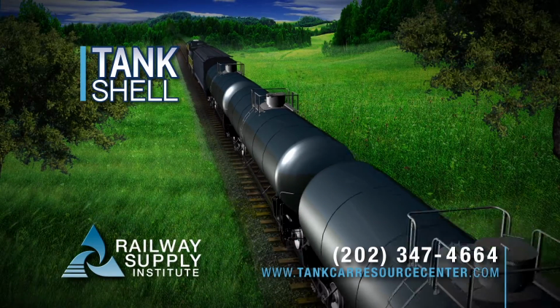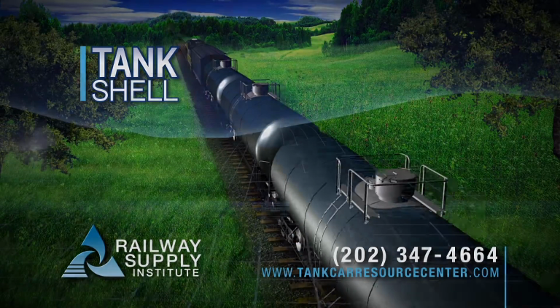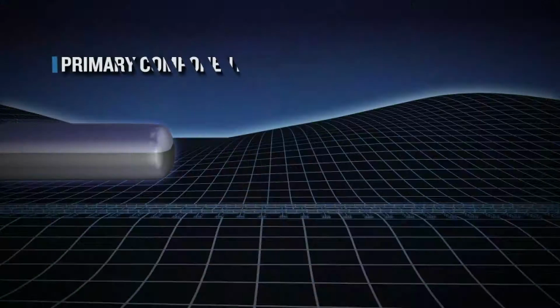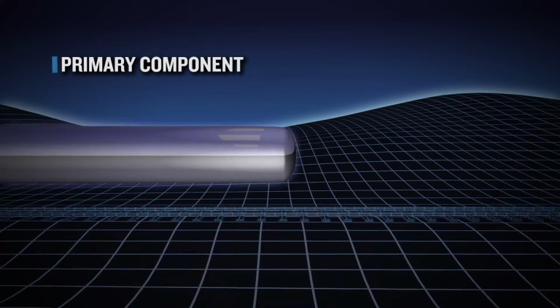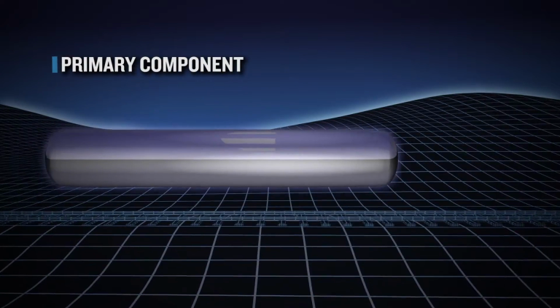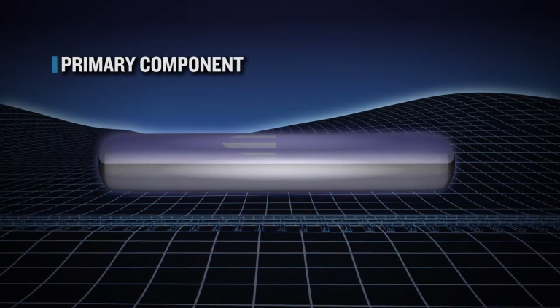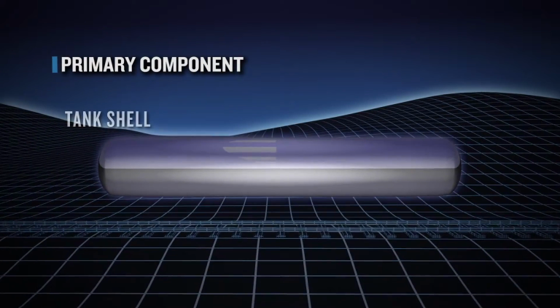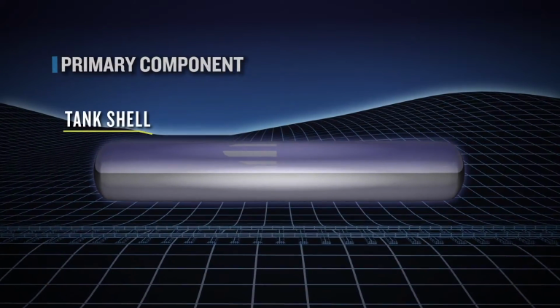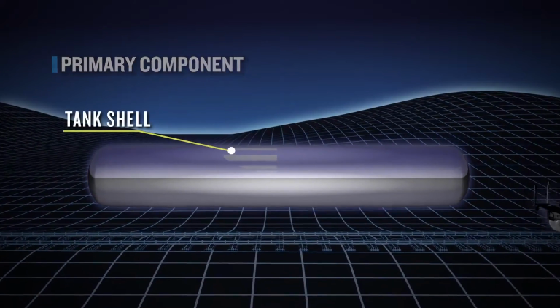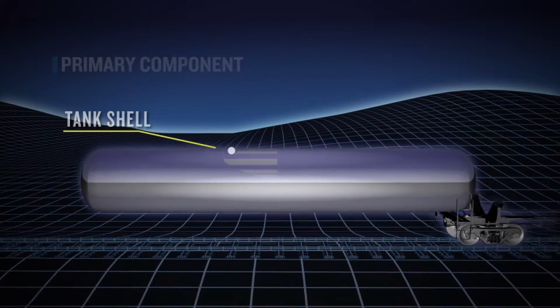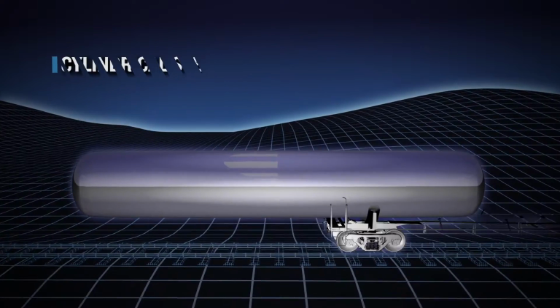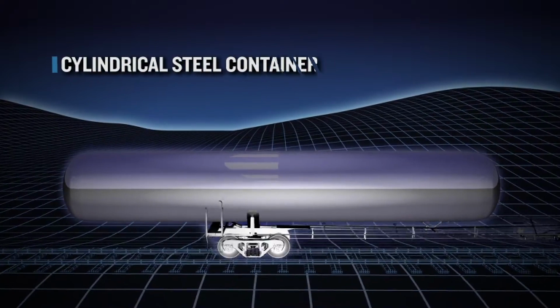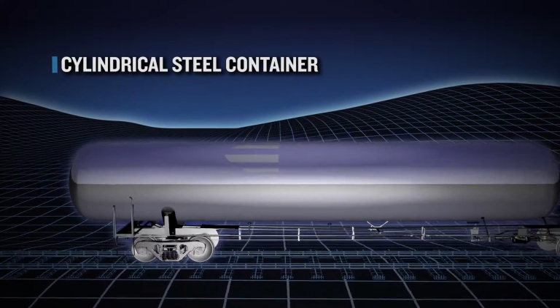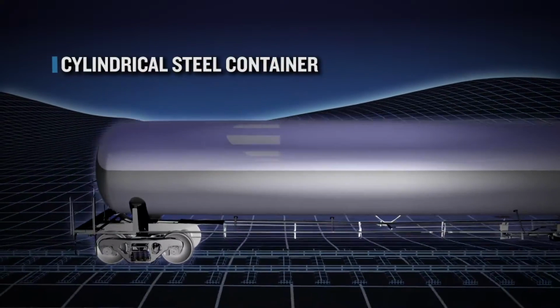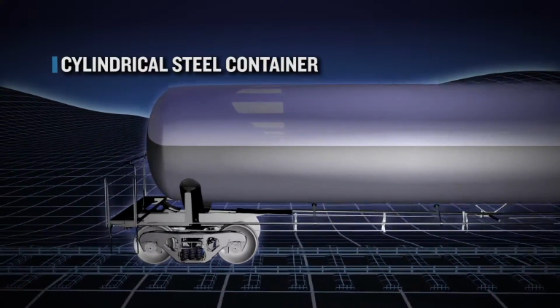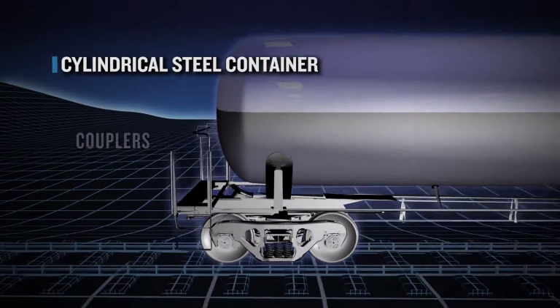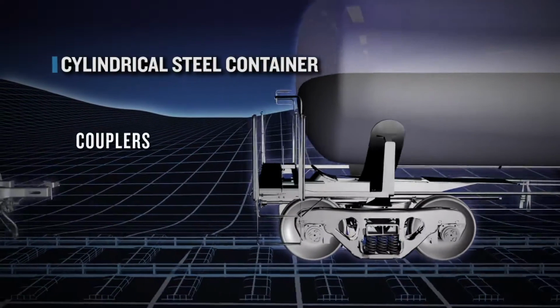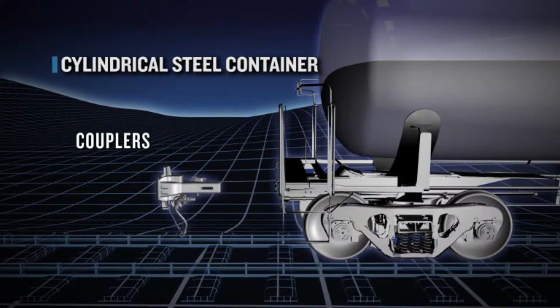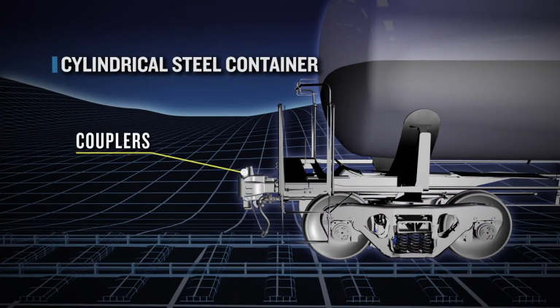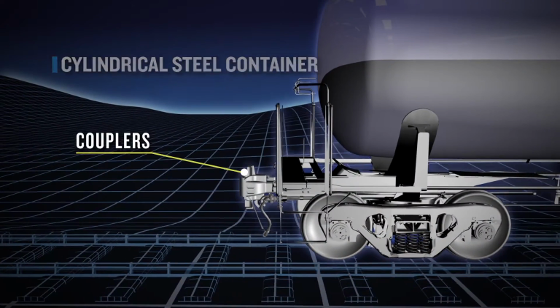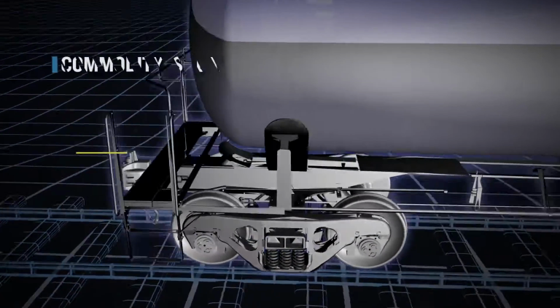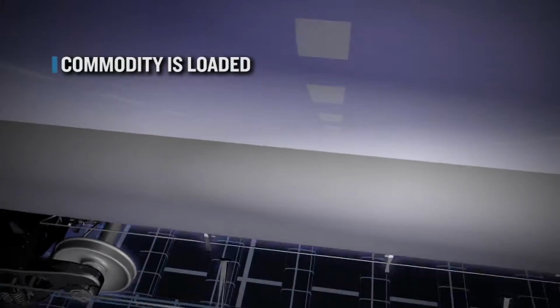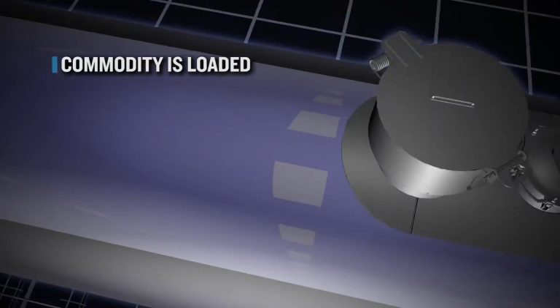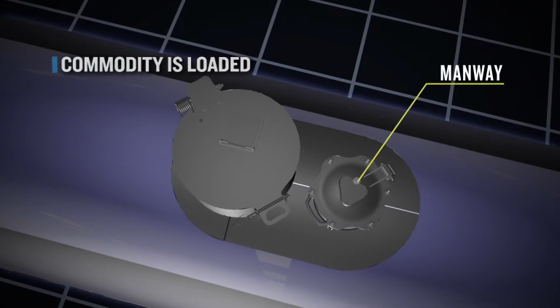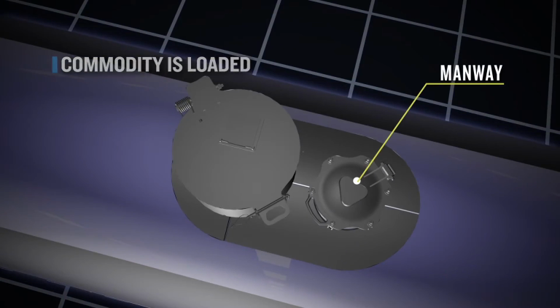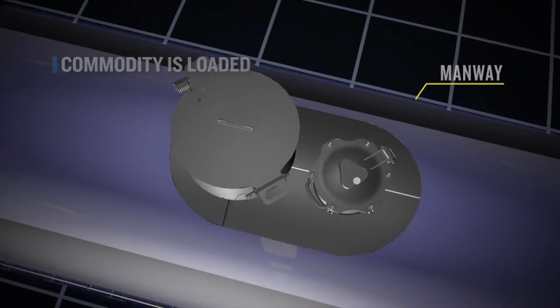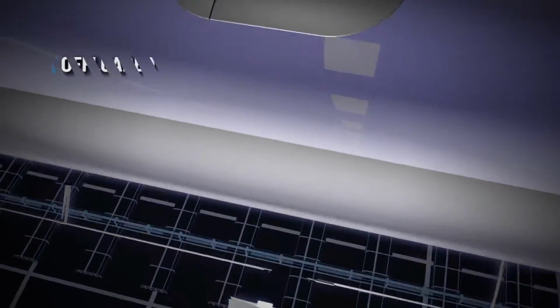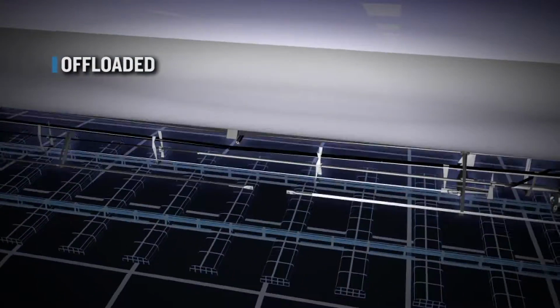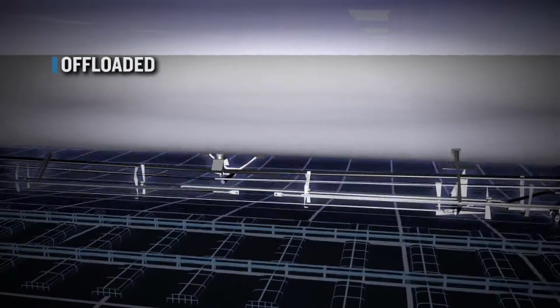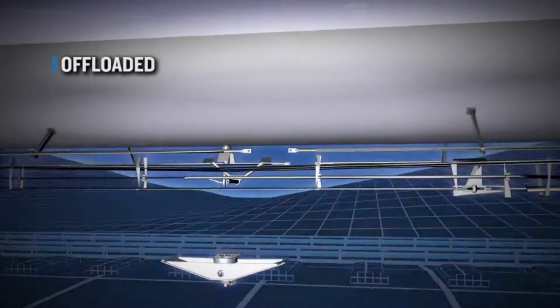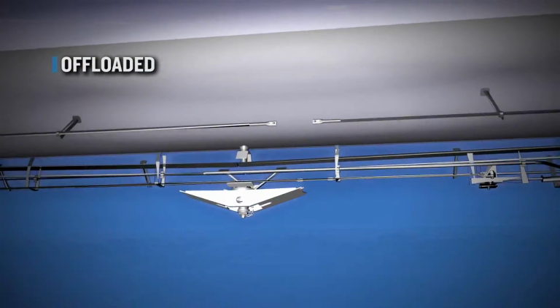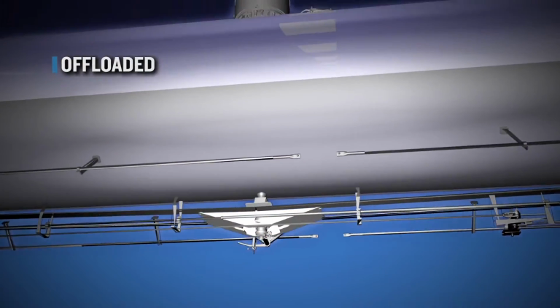The primary component of a rail tank car is the tank shell. The shell is a cylindrical steel container mounted on wheels with couplers at each end. Commodity is loaded through the manway opening at the top and offloaded underneath through the bottom outlet valve.